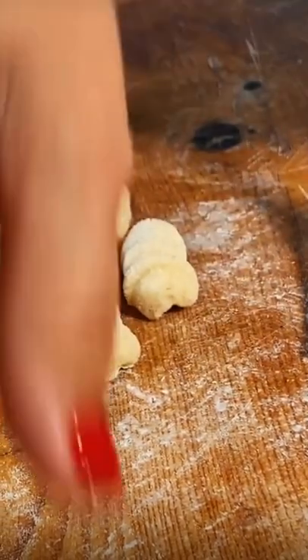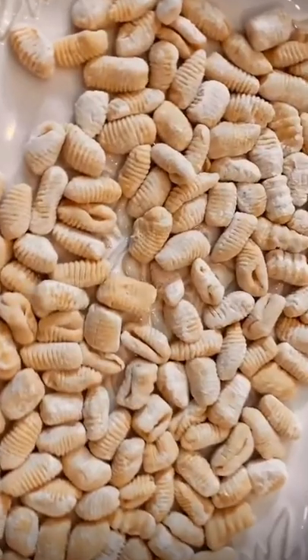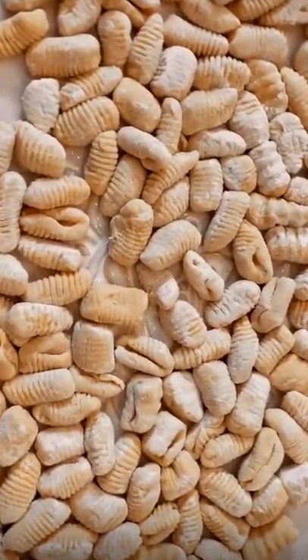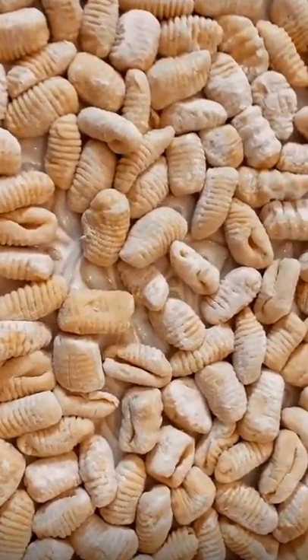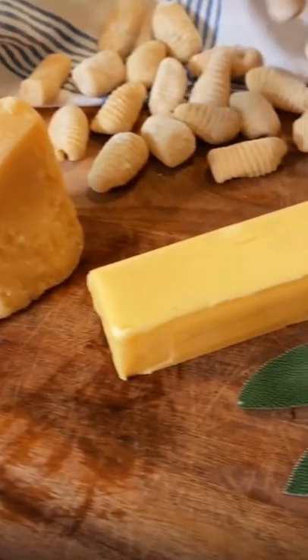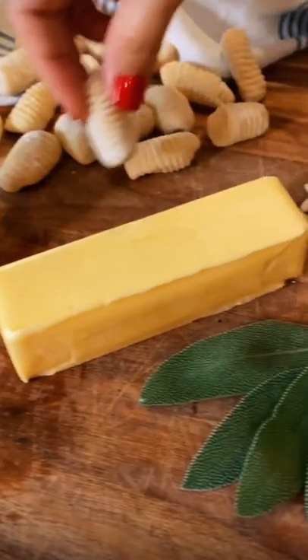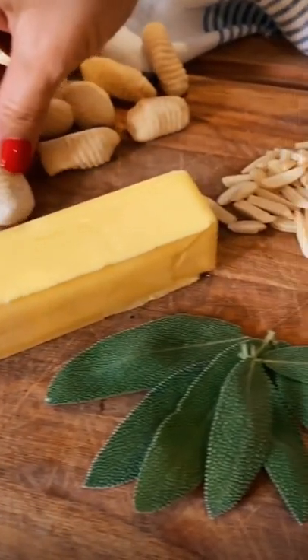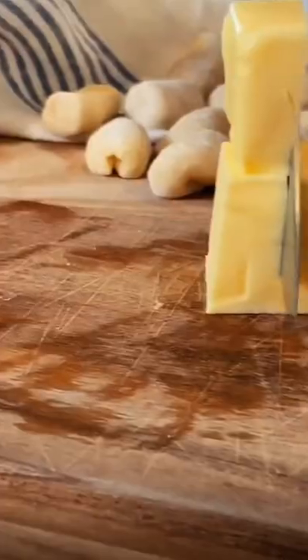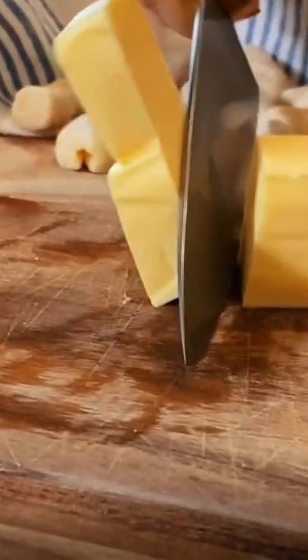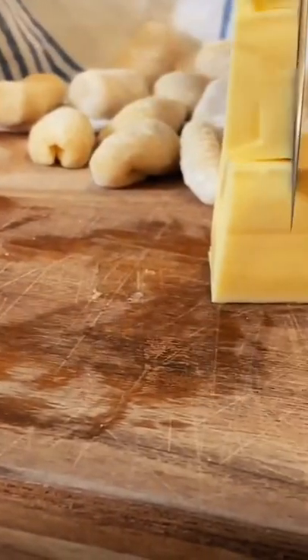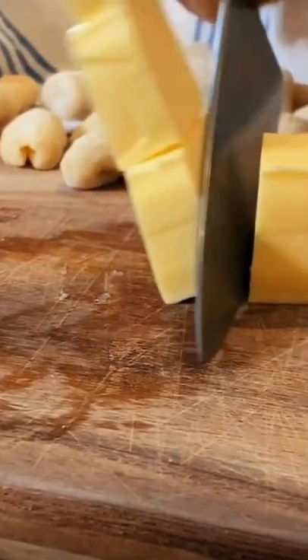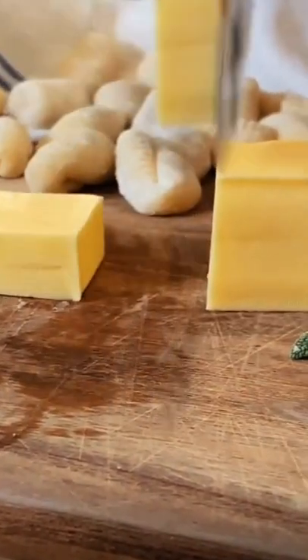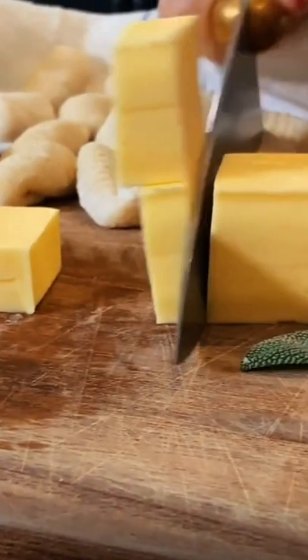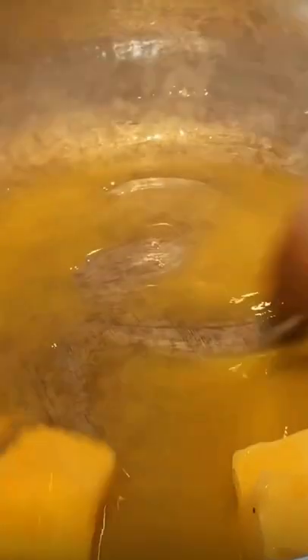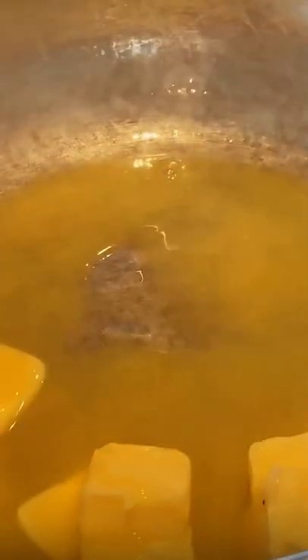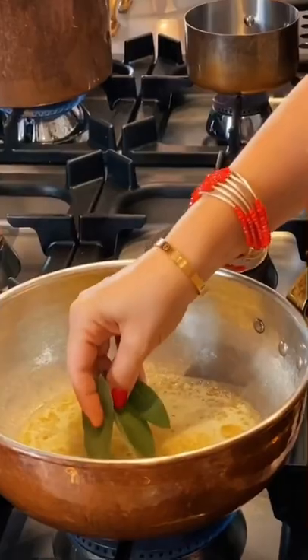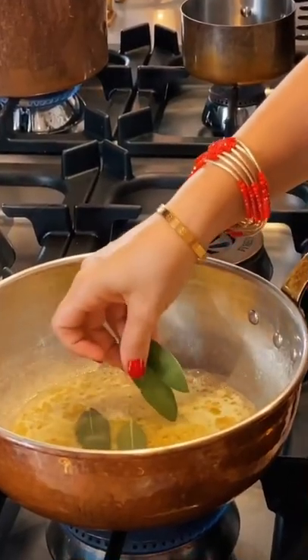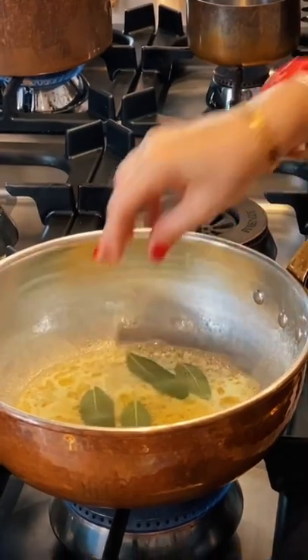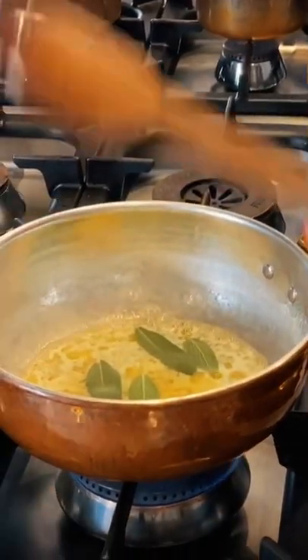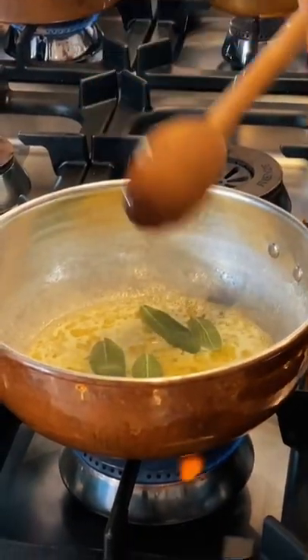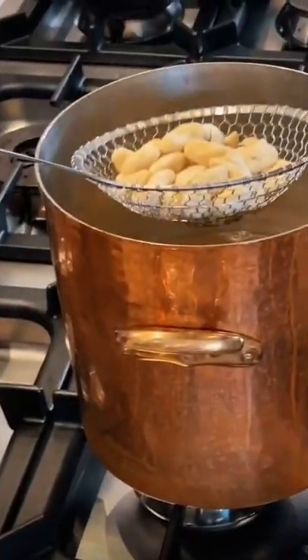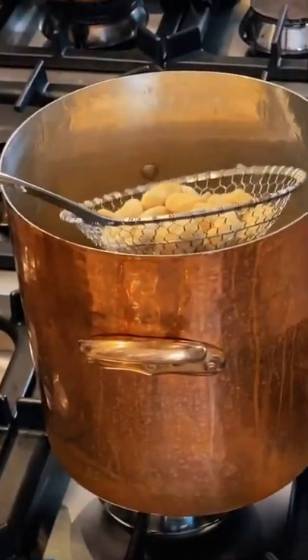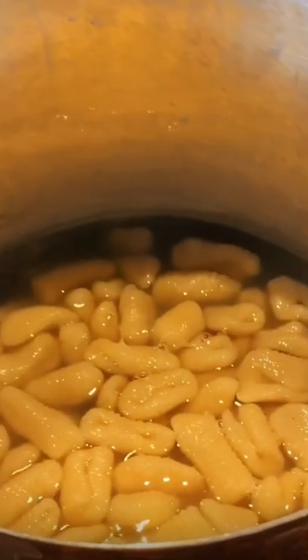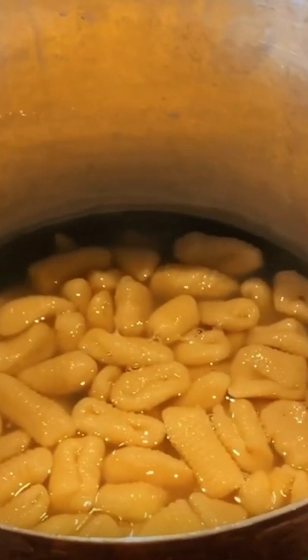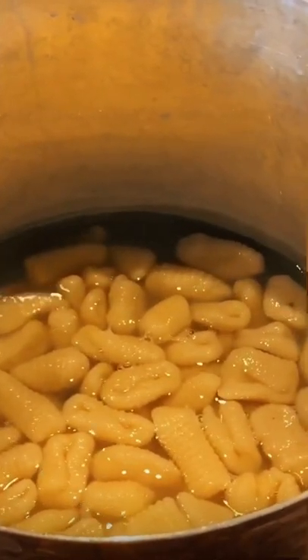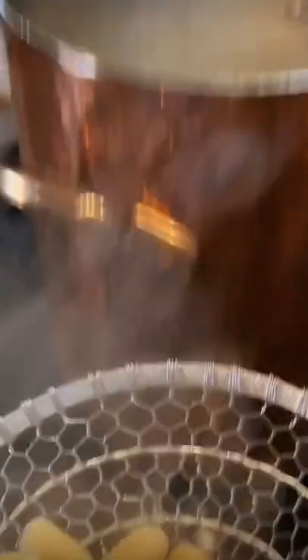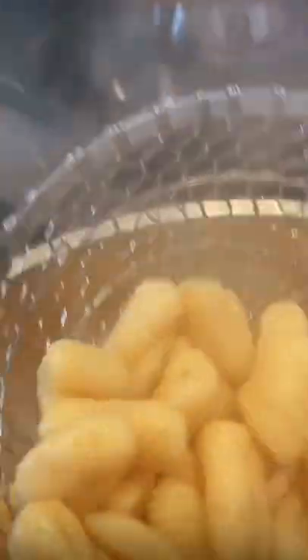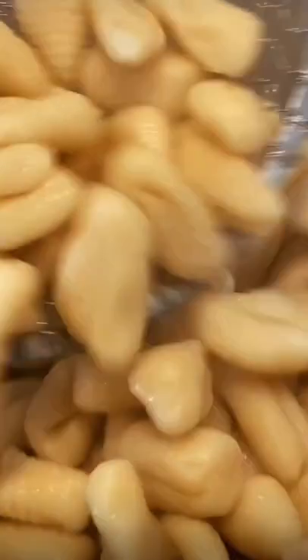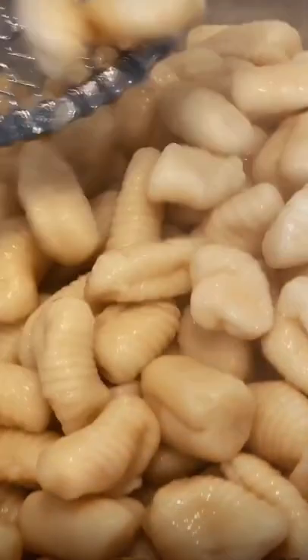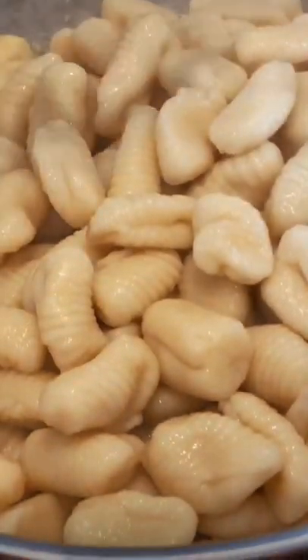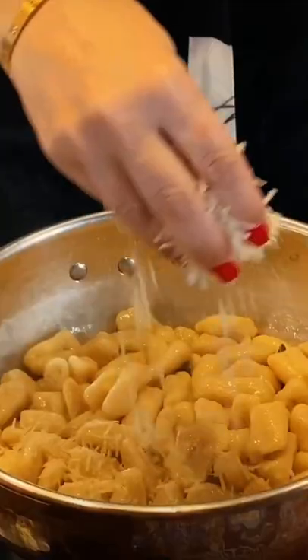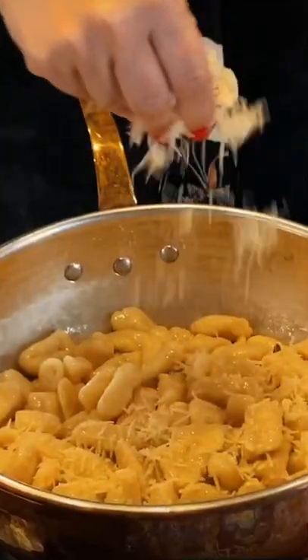Since ancient Rome, sage has been used as a powerful healing ingredient — just like you are. Infused in salted butter, the magic is released, transforming our beautiful gnocchi into little bites of life.